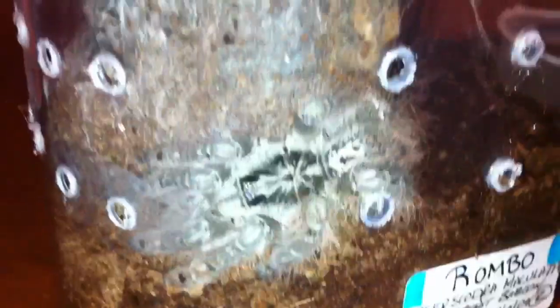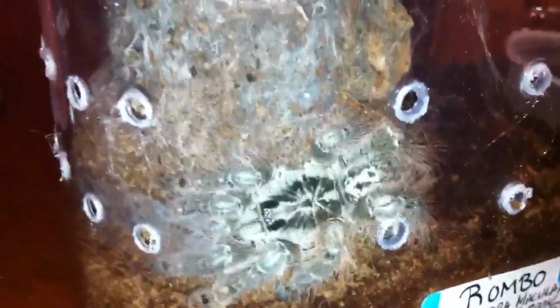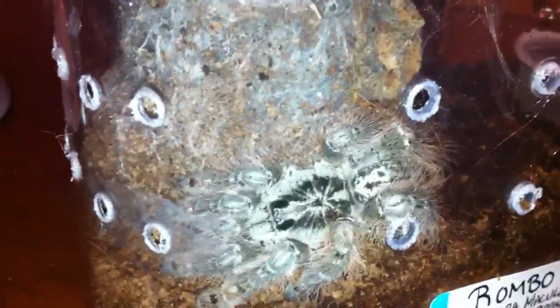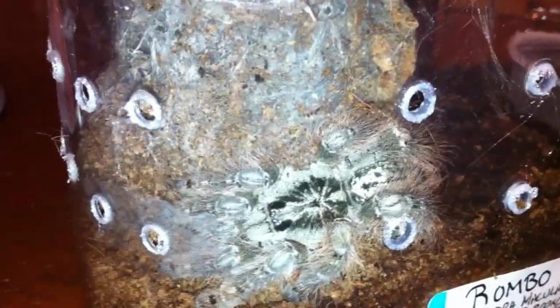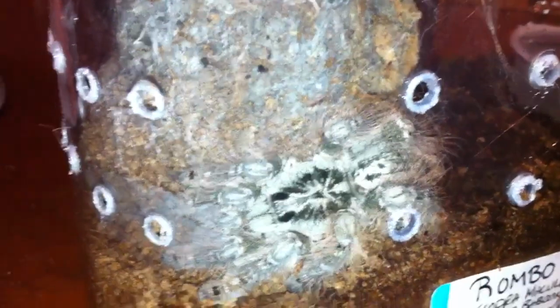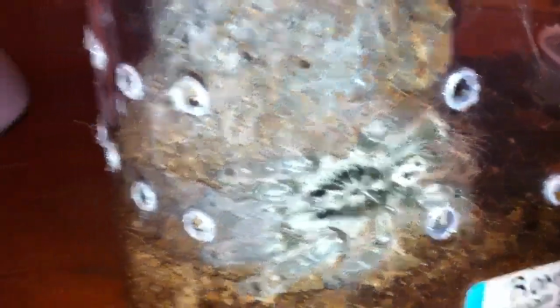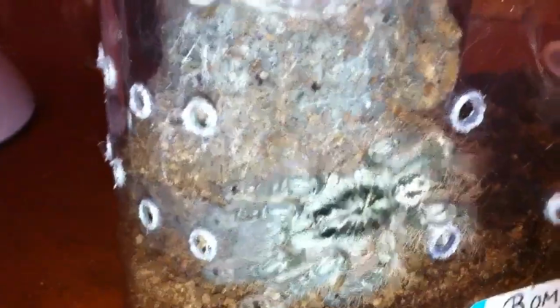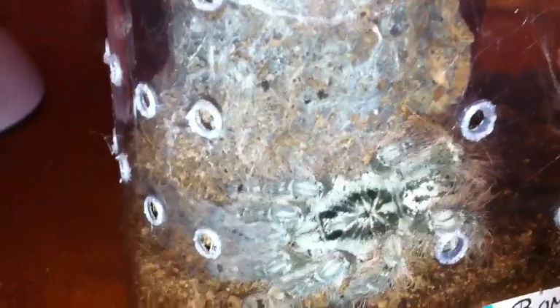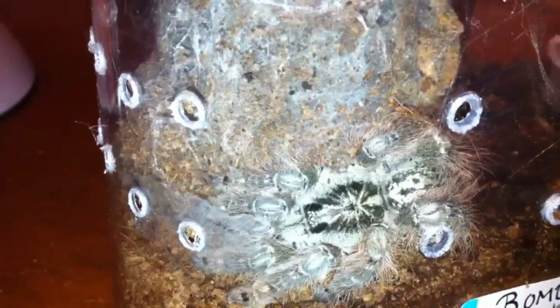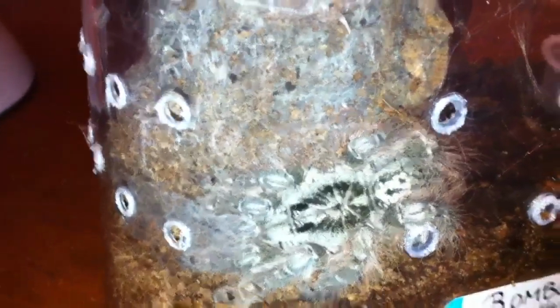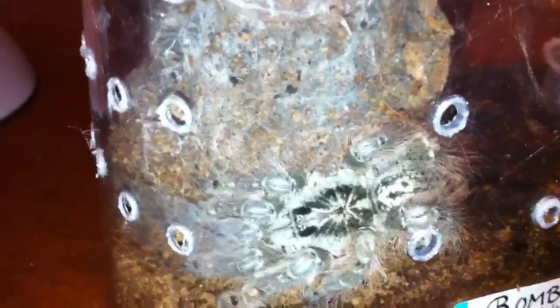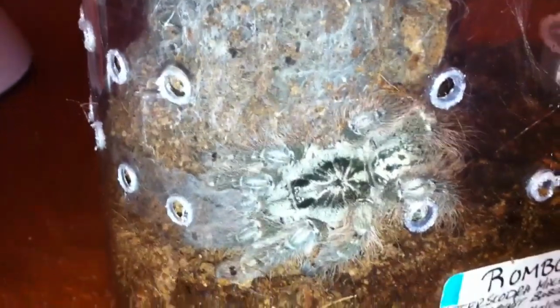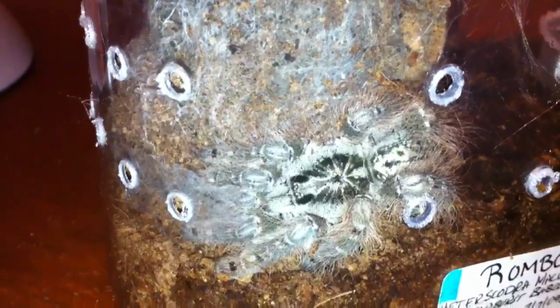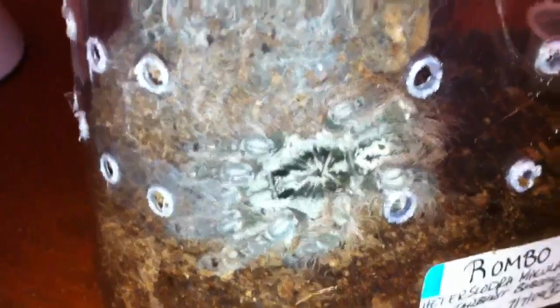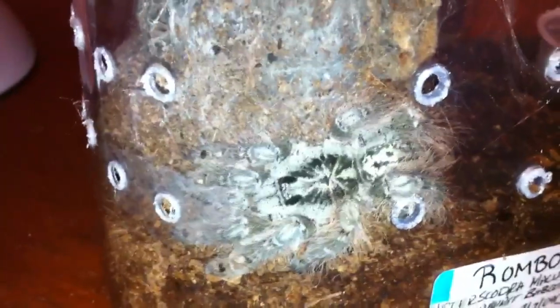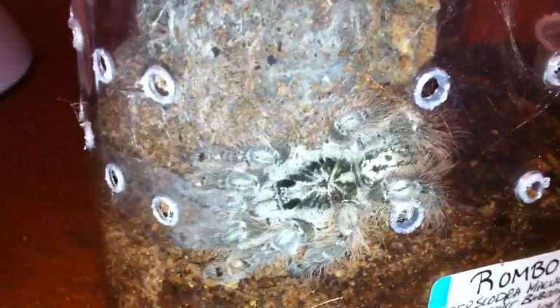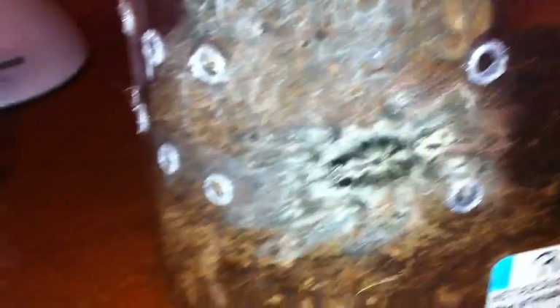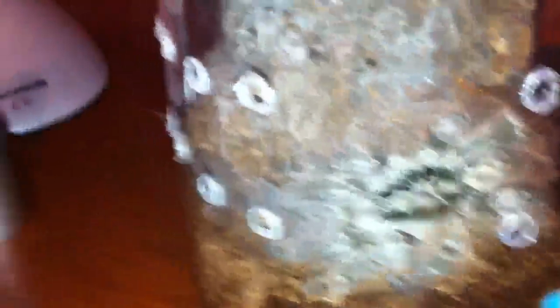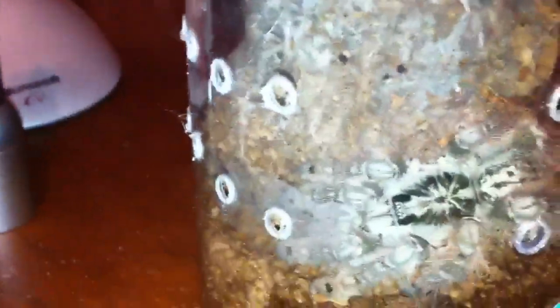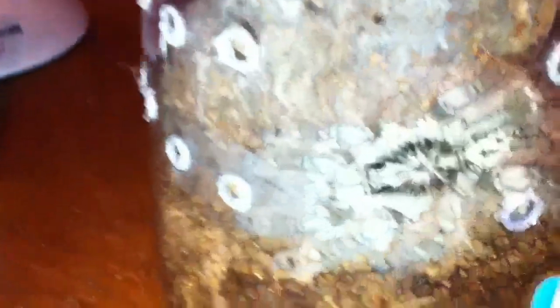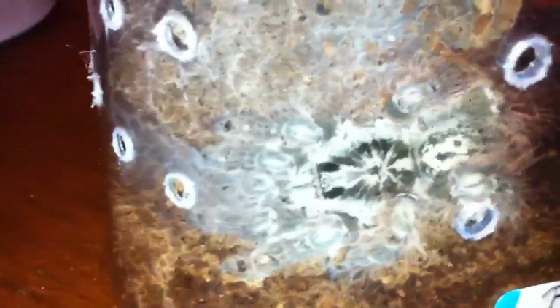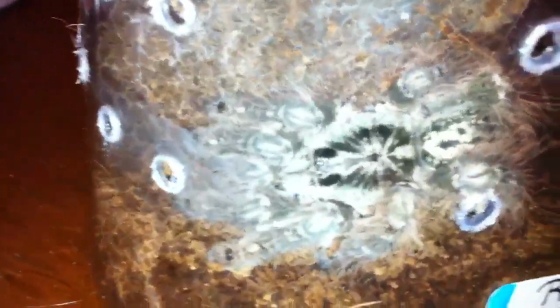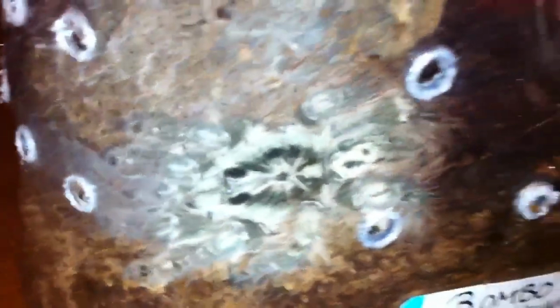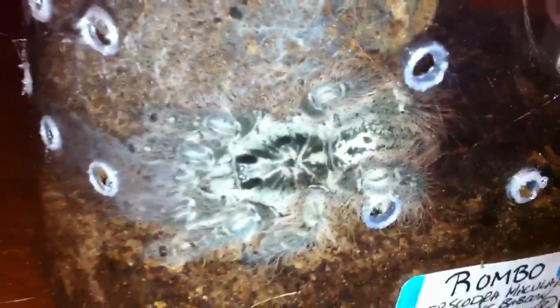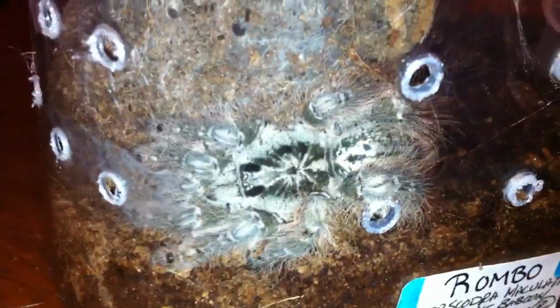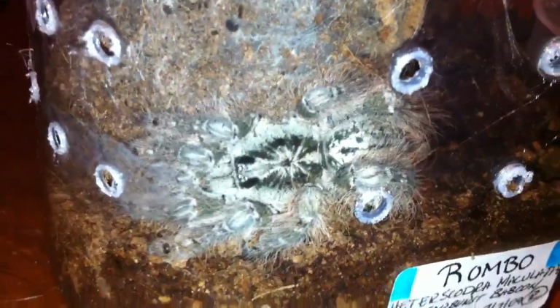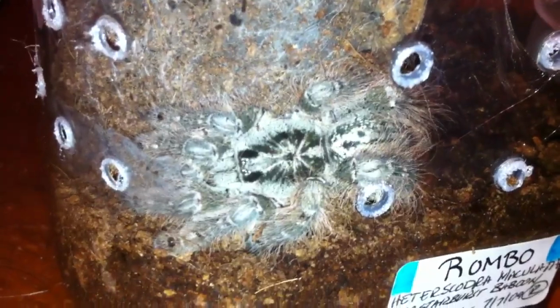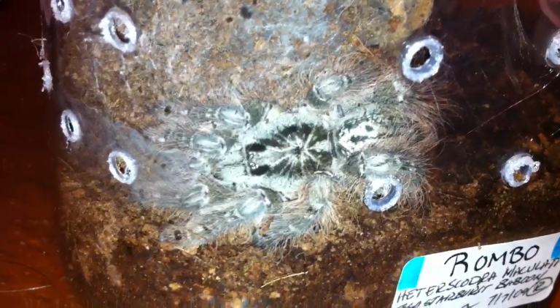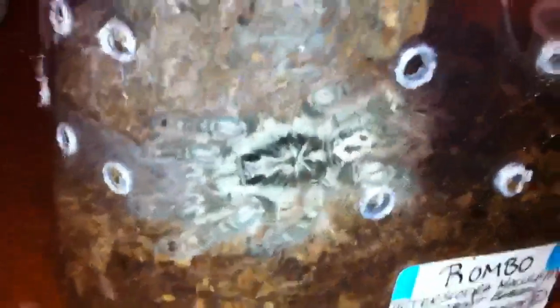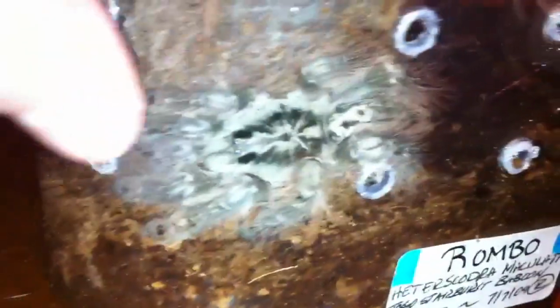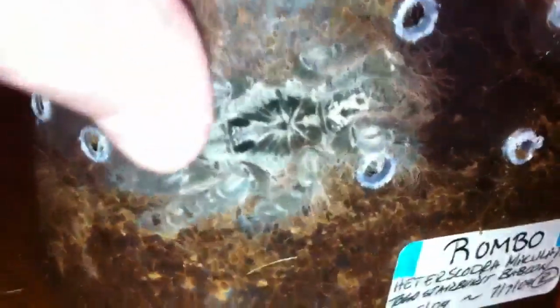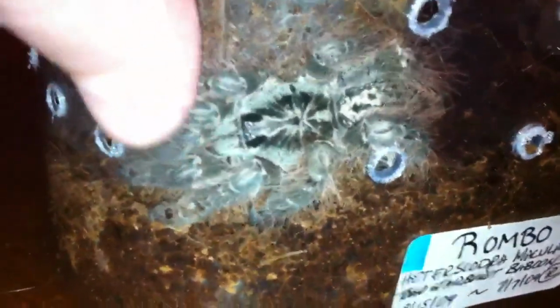Hey everybody! I just wanted to get a real quick picture. I don't get to see my Hydroscadum maculata very often. She's looking beautiful, as you can see.